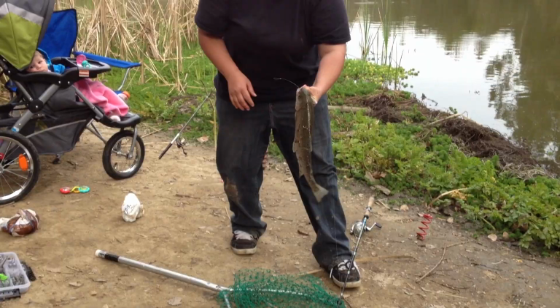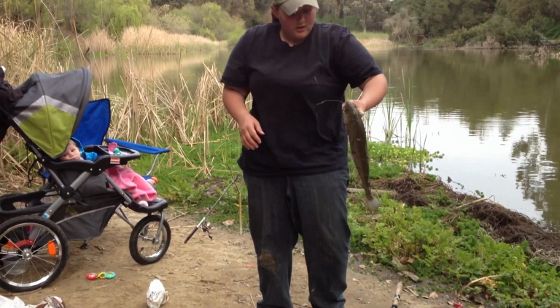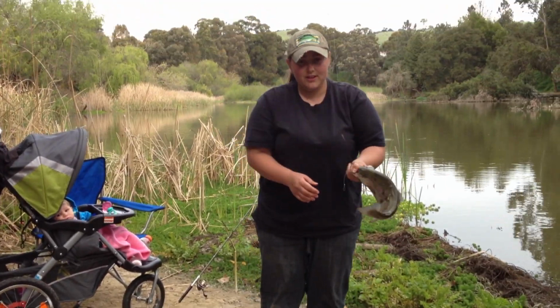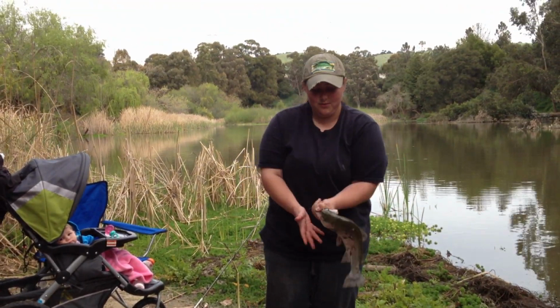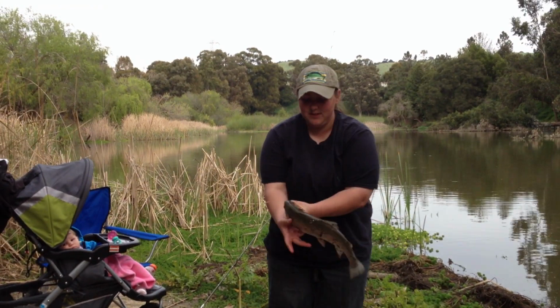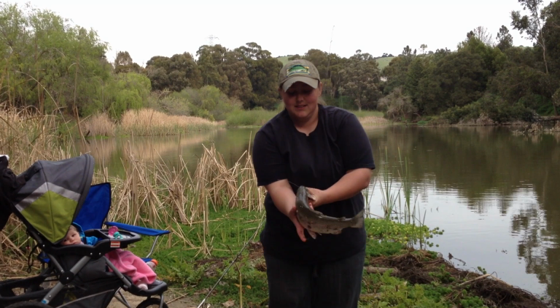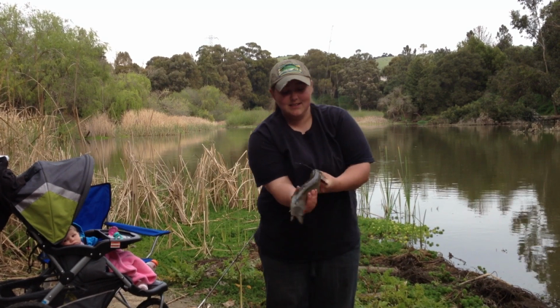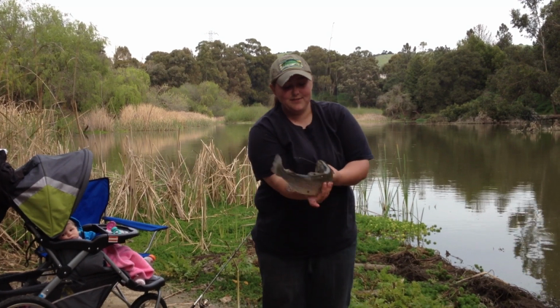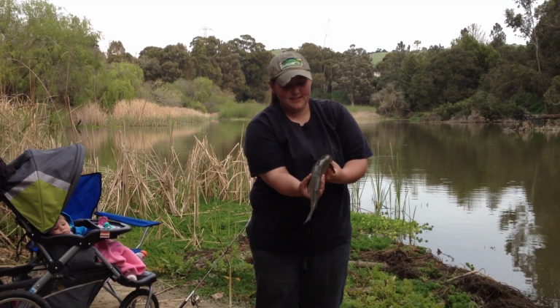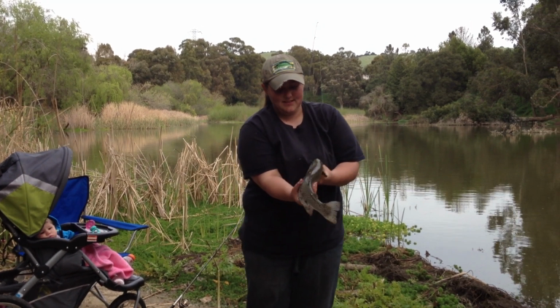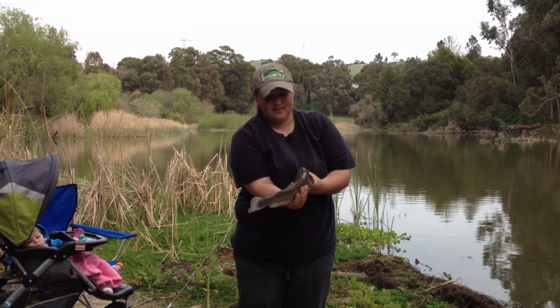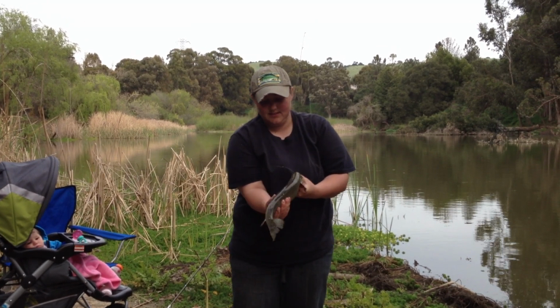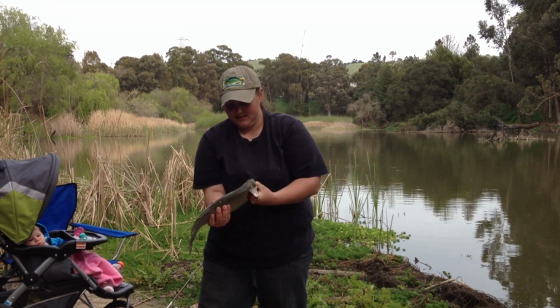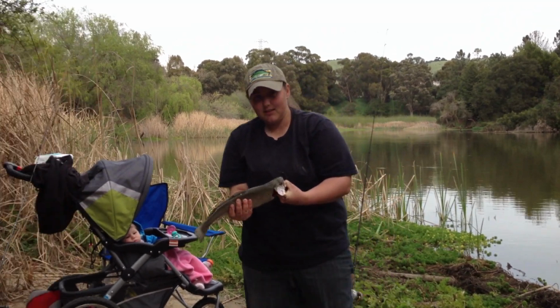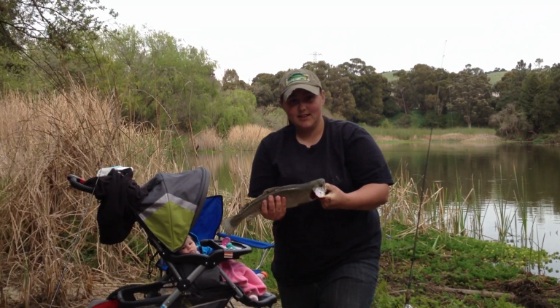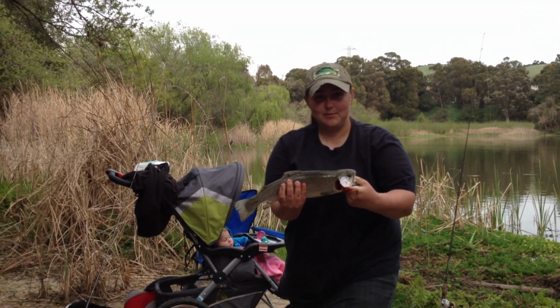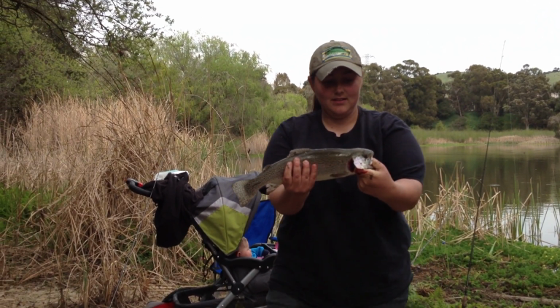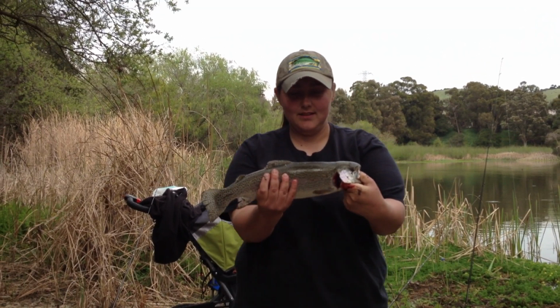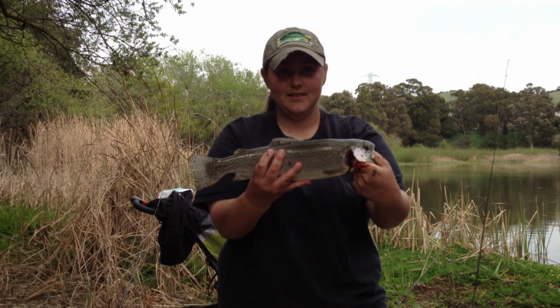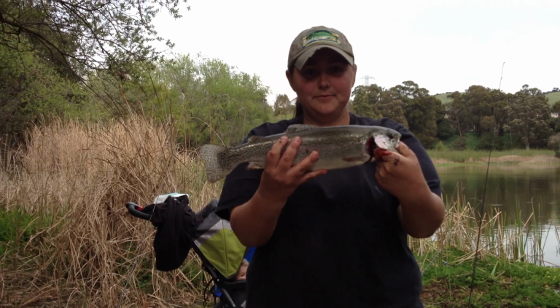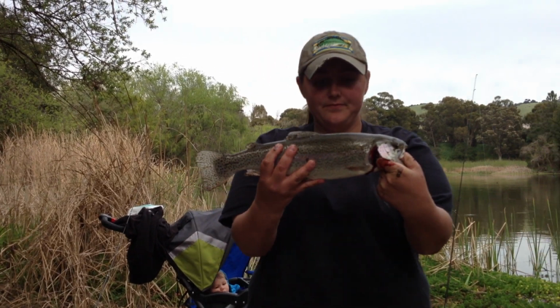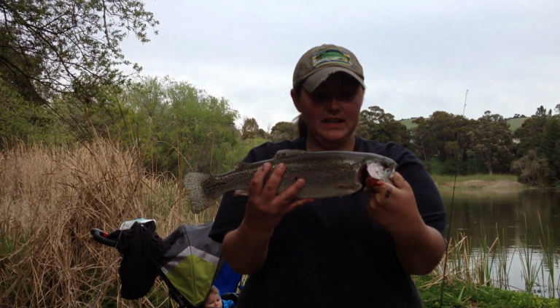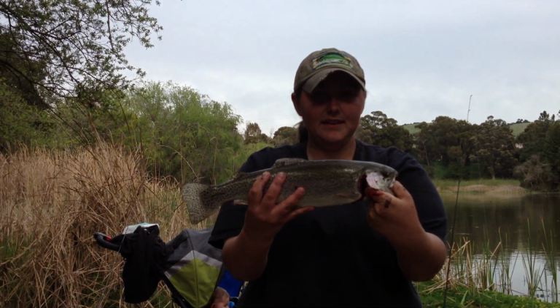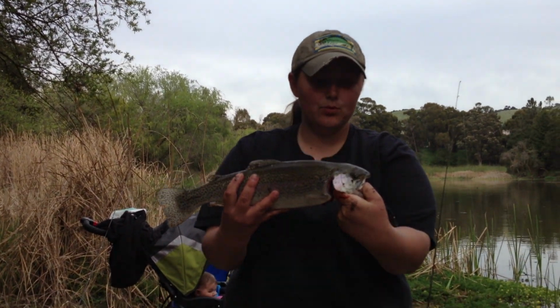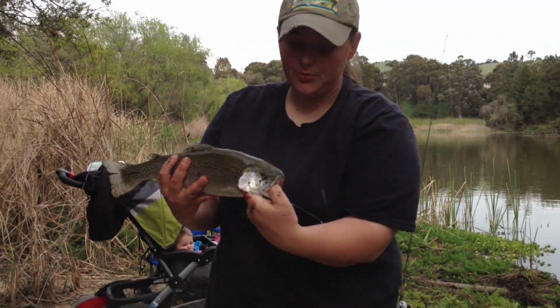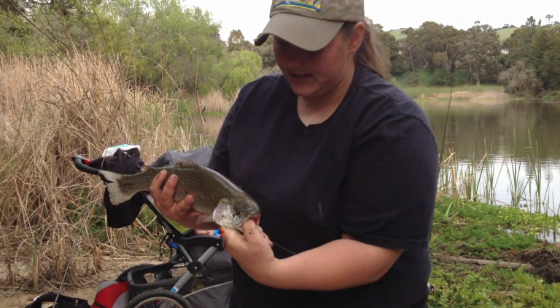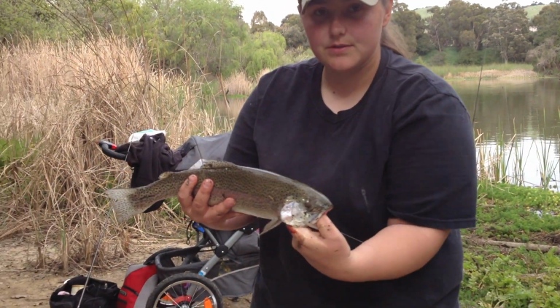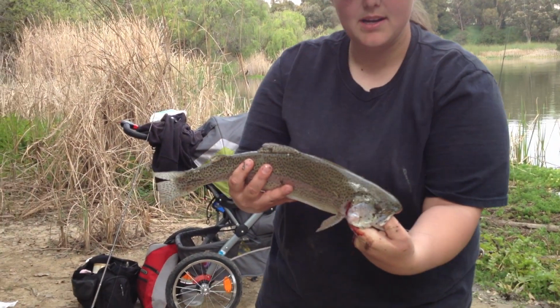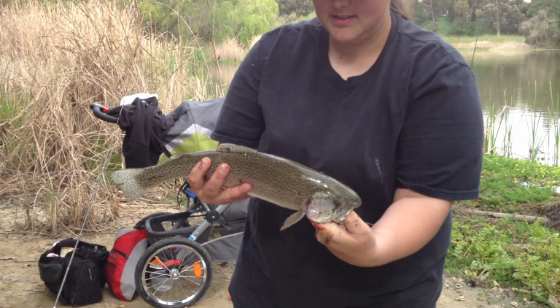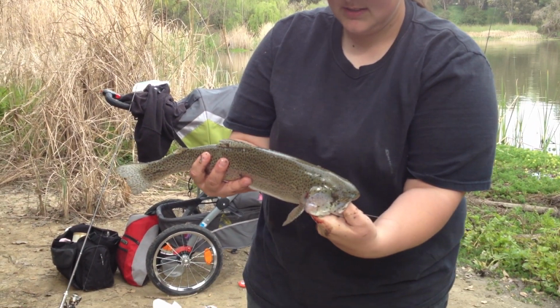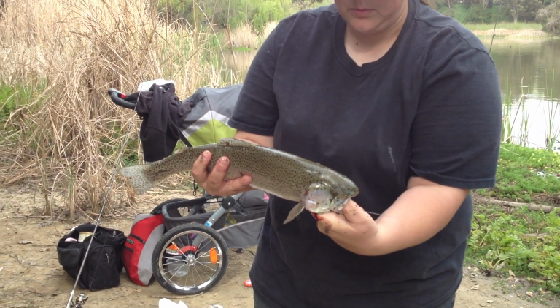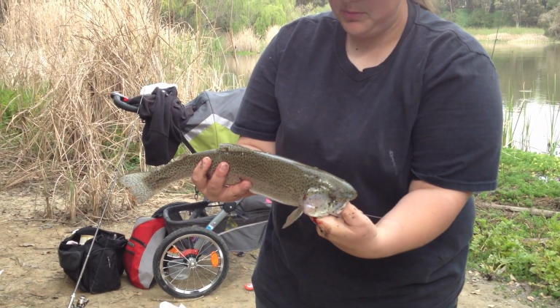All right. Whoa, he's still fighting. All right. Check him out. It's got good coloration on him. Yeah, look — it's really pretty. Look at those spots. Yeah, really pretty.